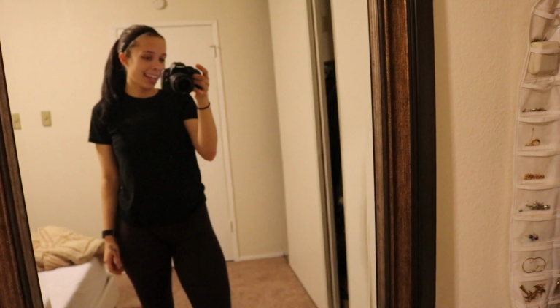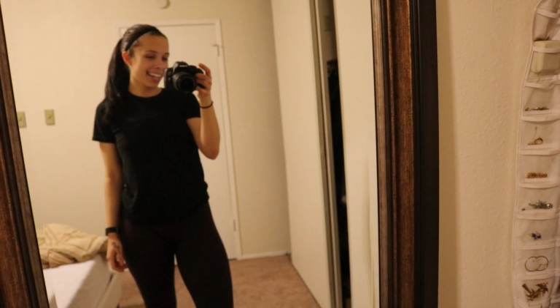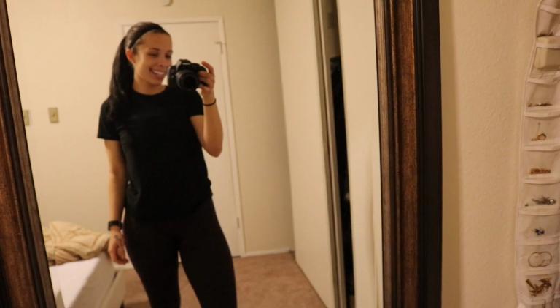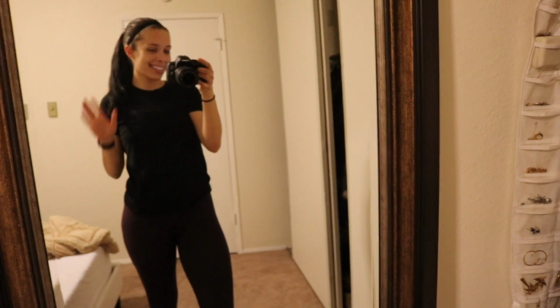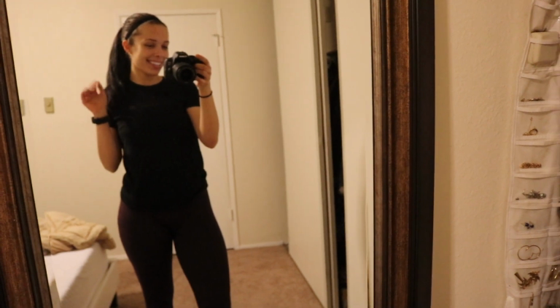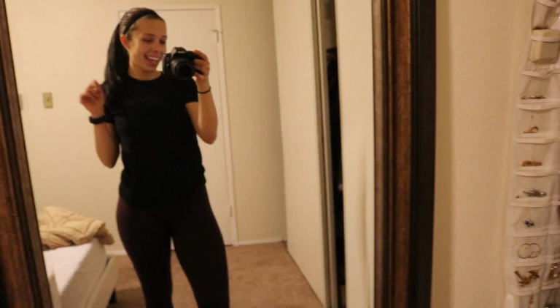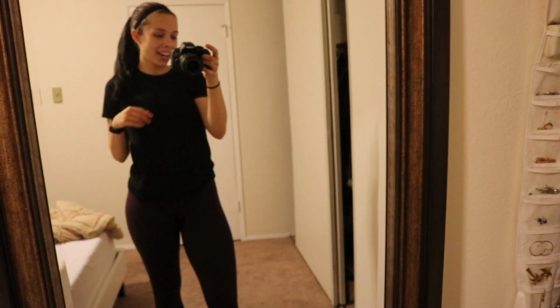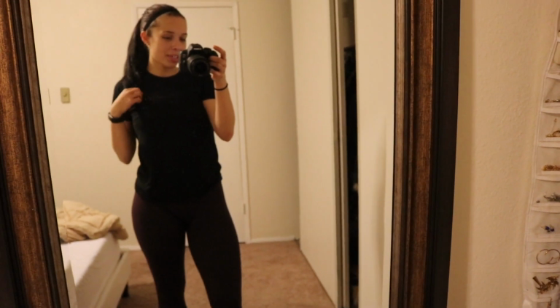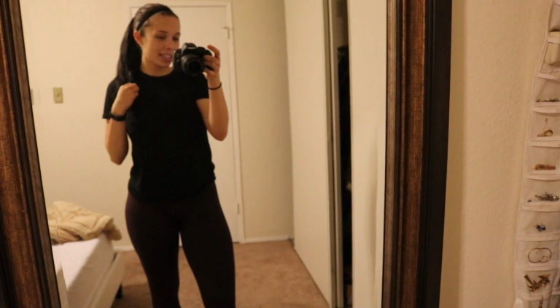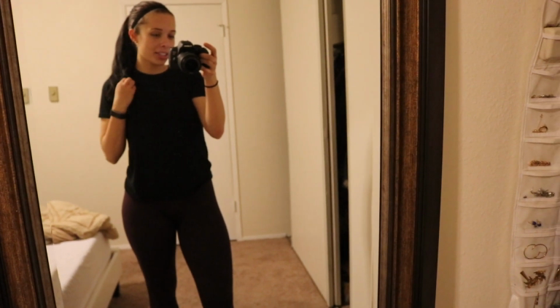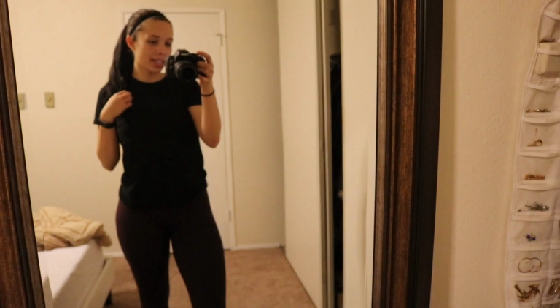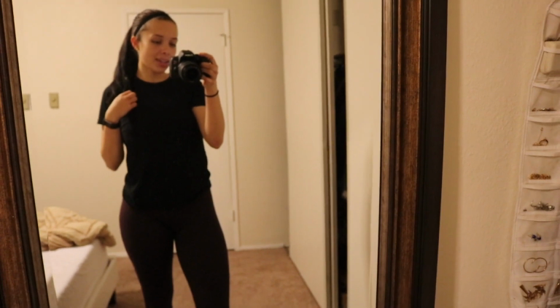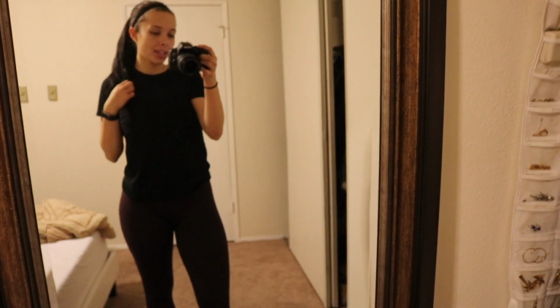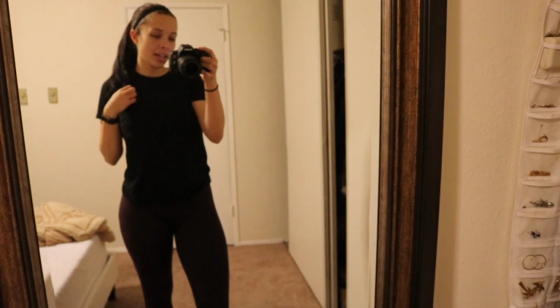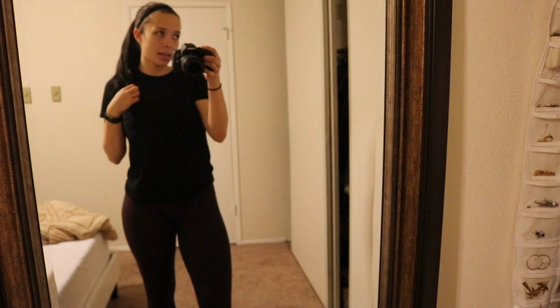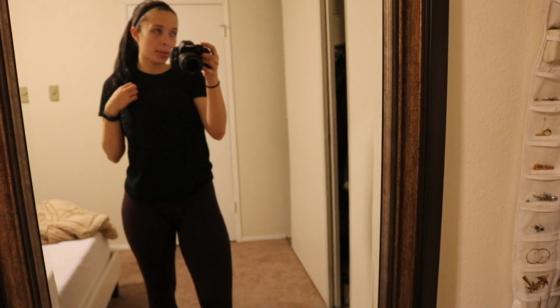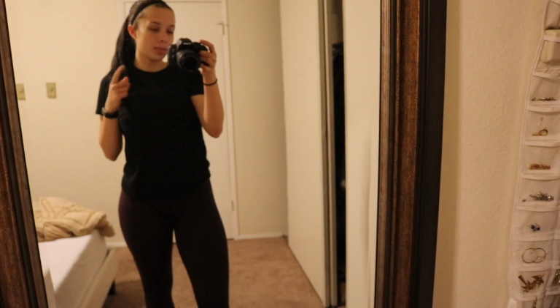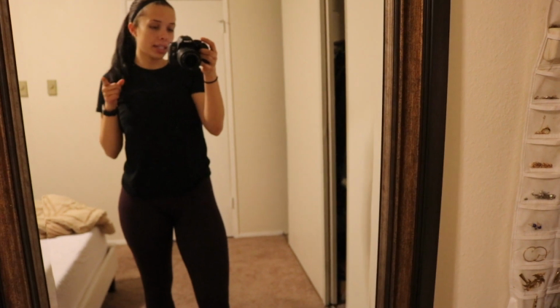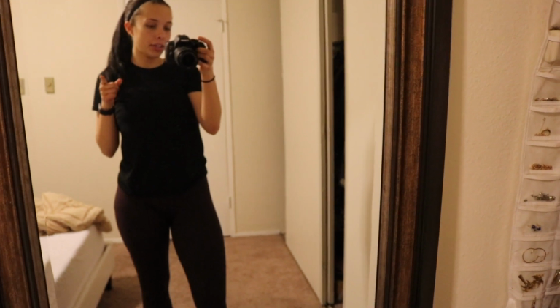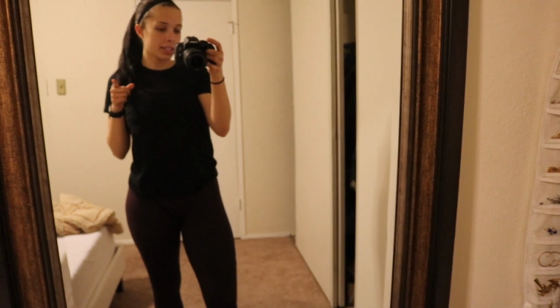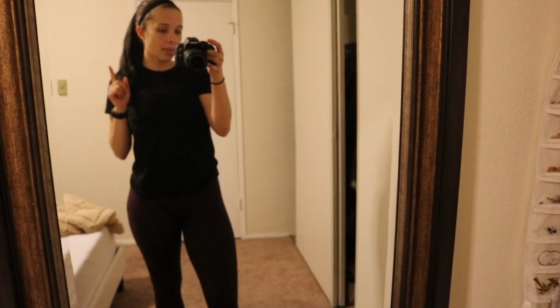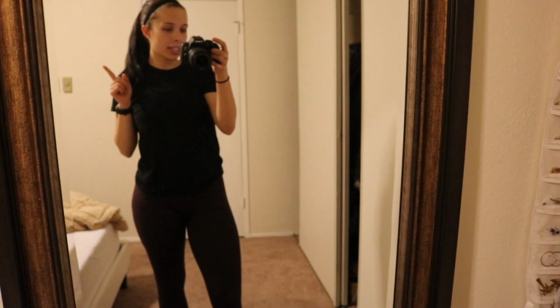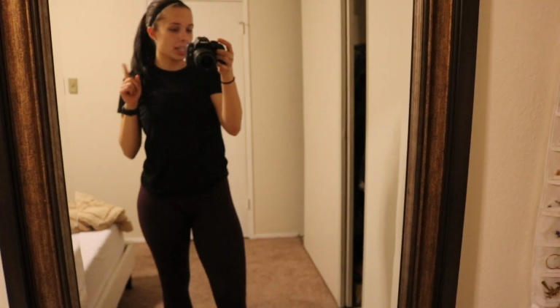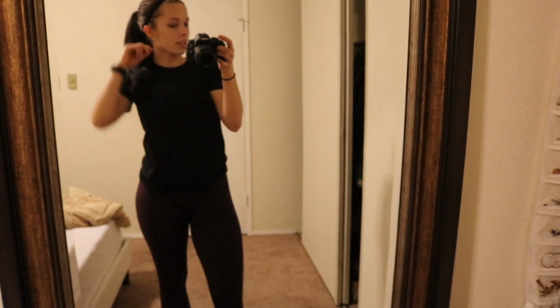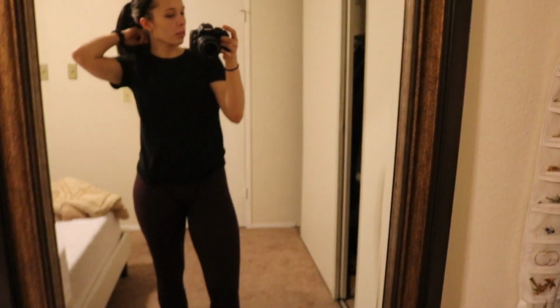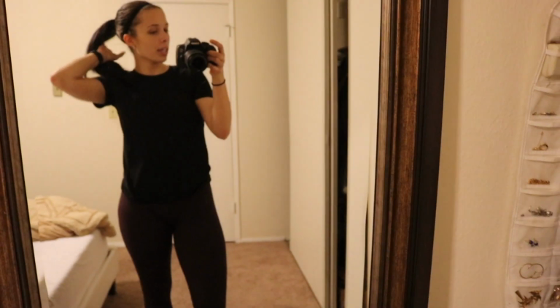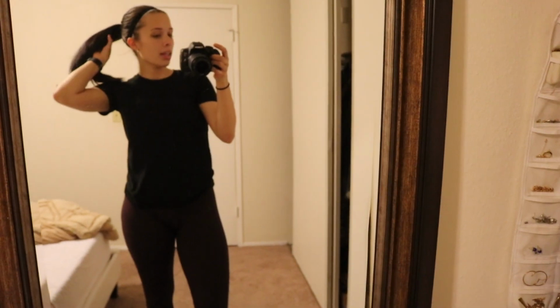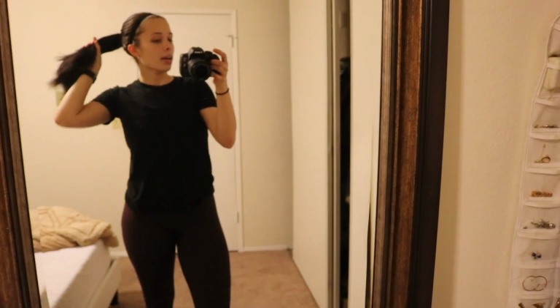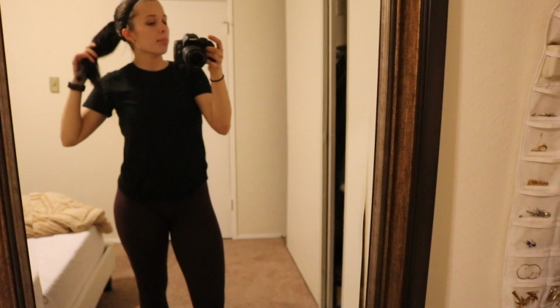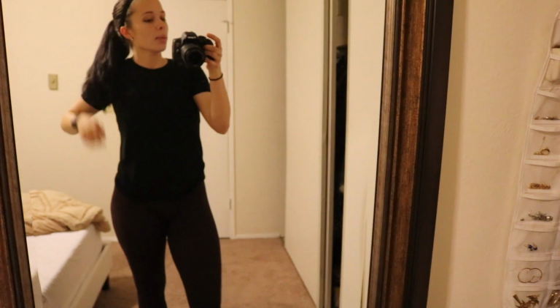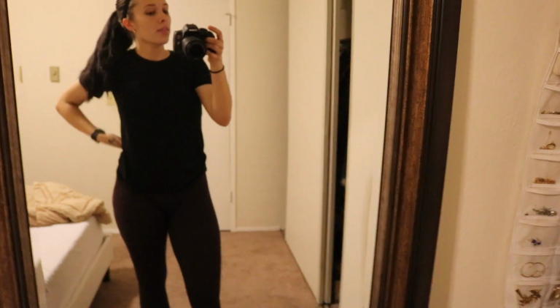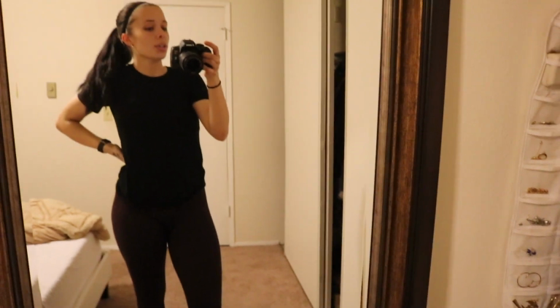Hey guys! So I'm about to go to the gym right now. I'm gonna do leg day for you guys today. I'm finally getting around to filming my workout in the gym.